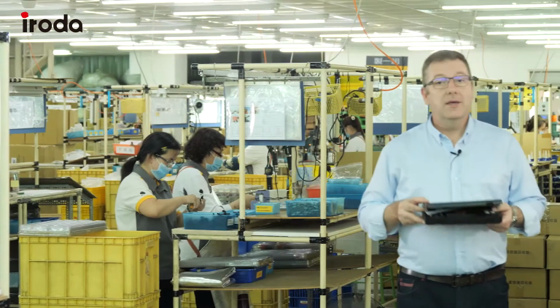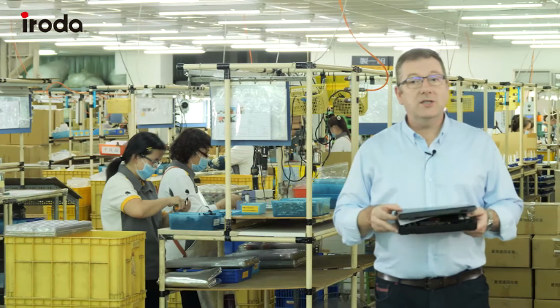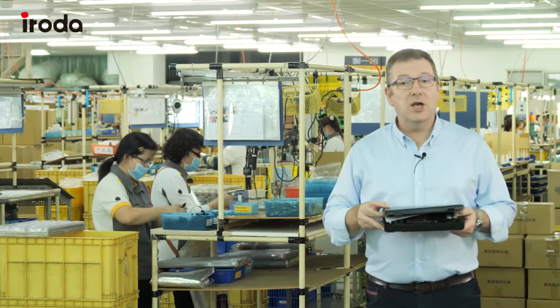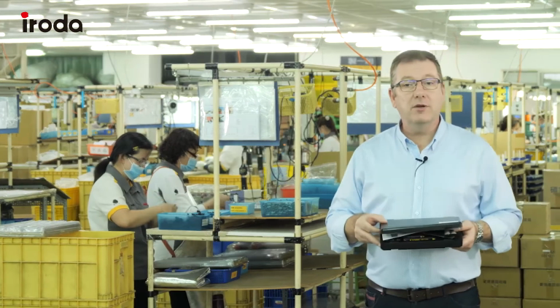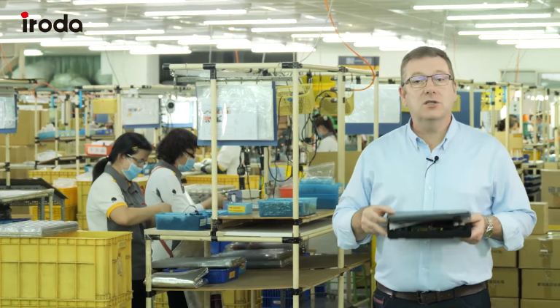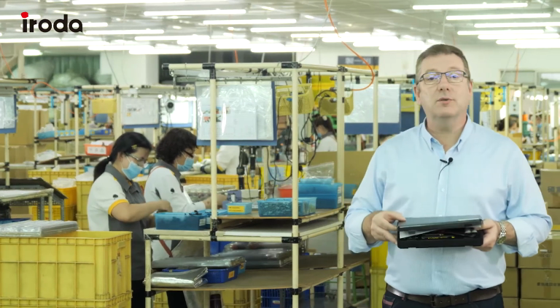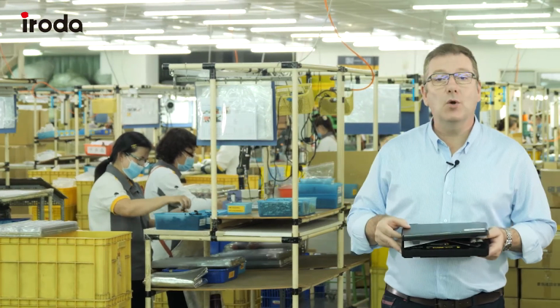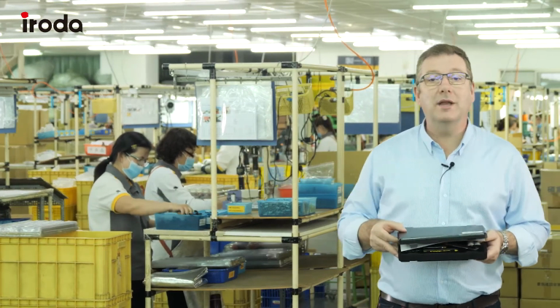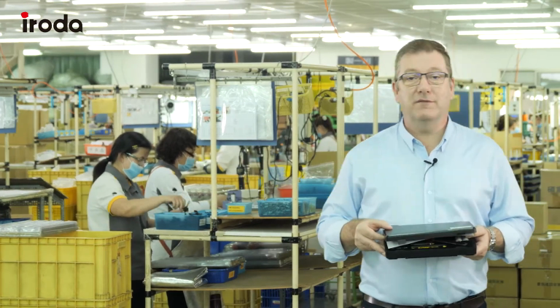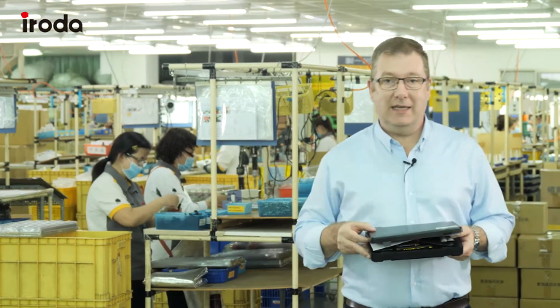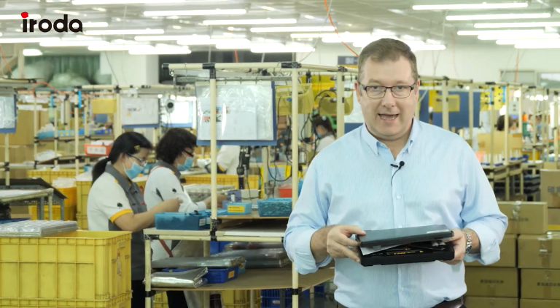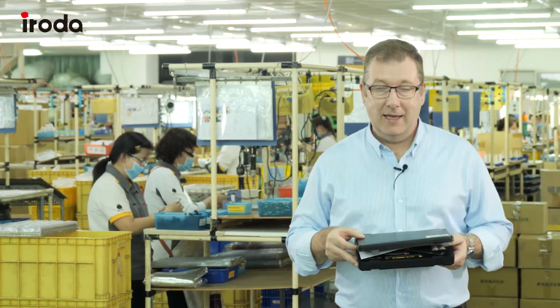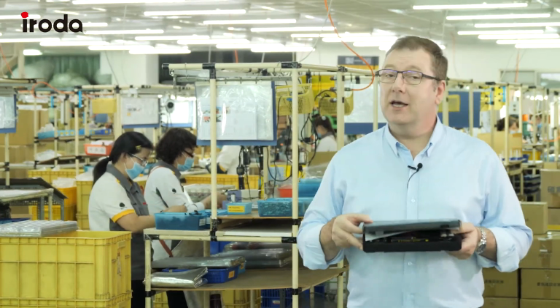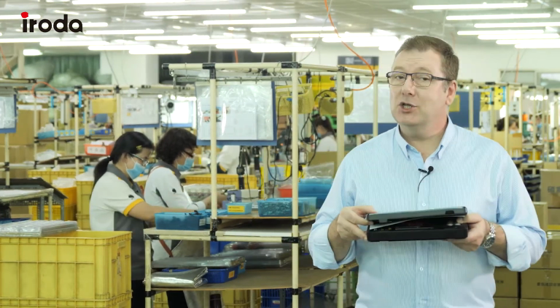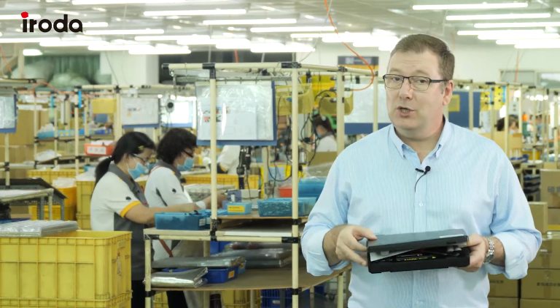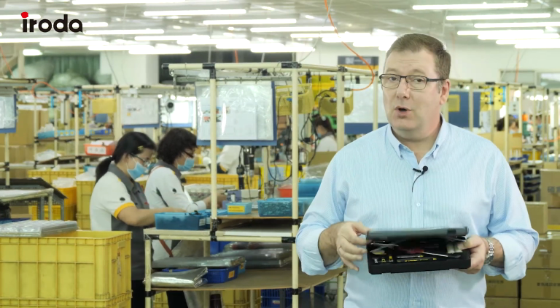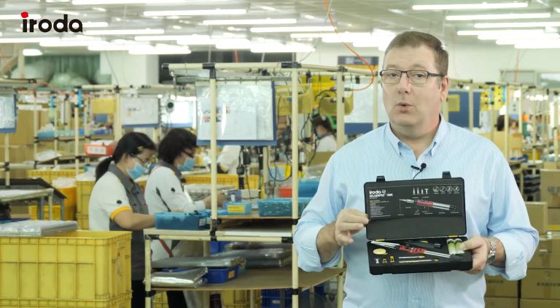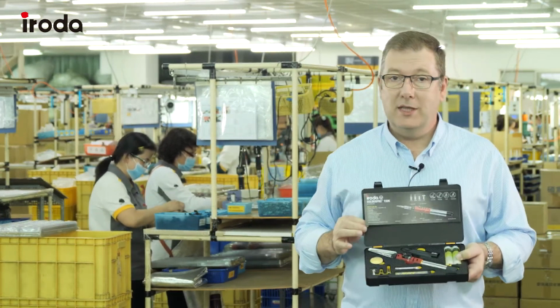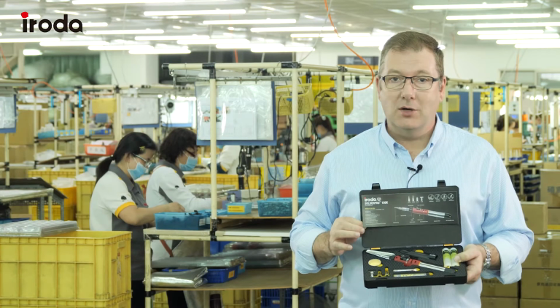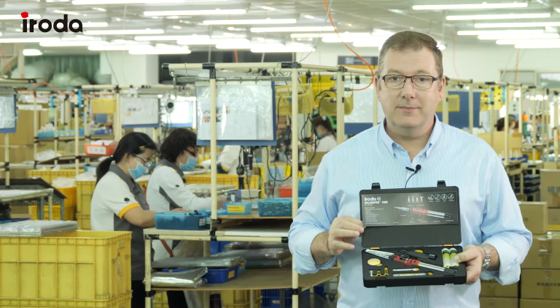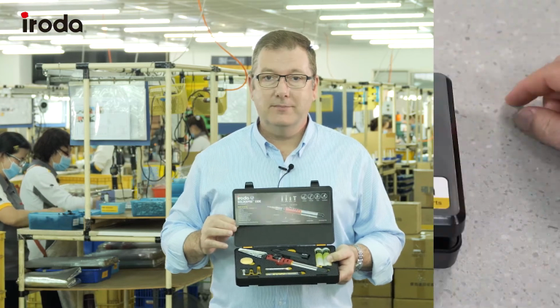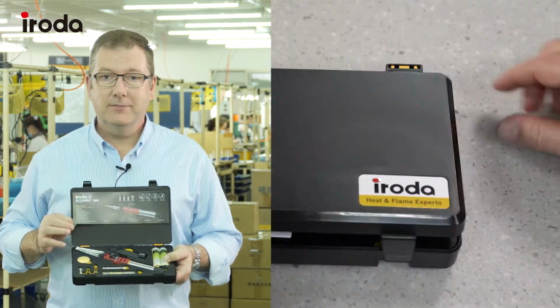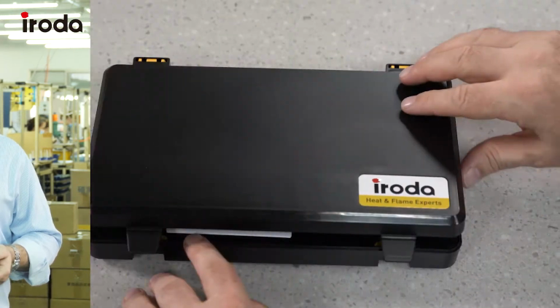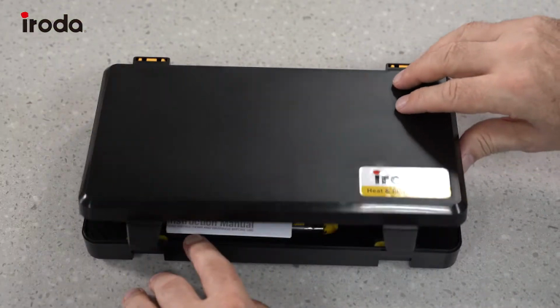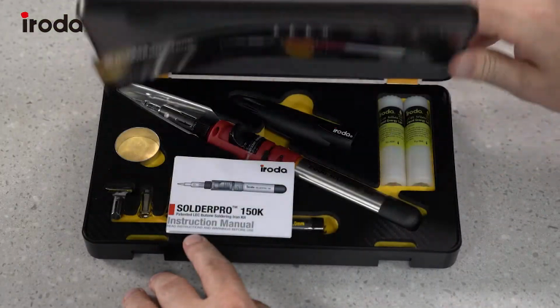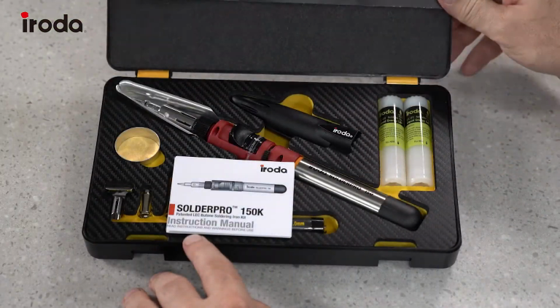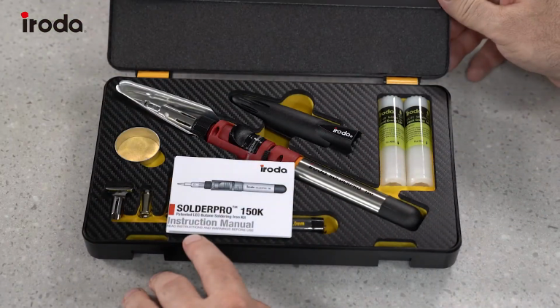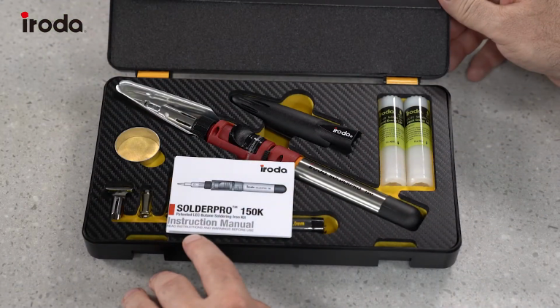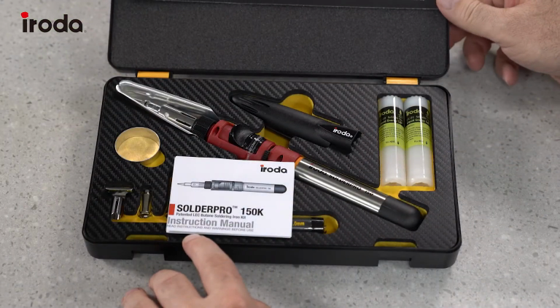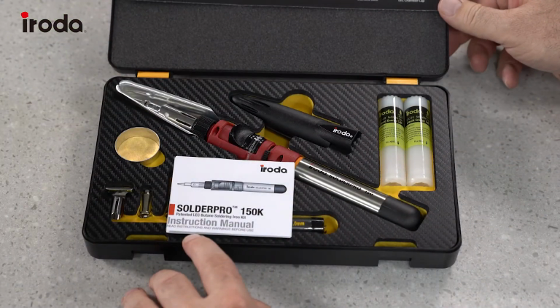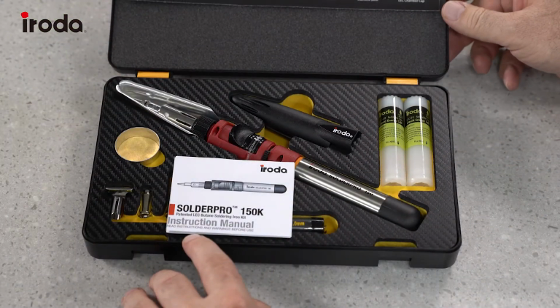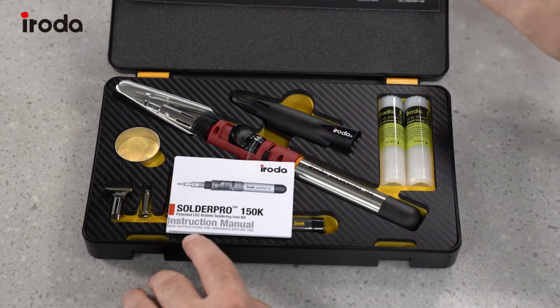This is the Iroda SolderPro 150K and I'm going to show you what's in the box. Let's have a look at what's in the 150K kit.